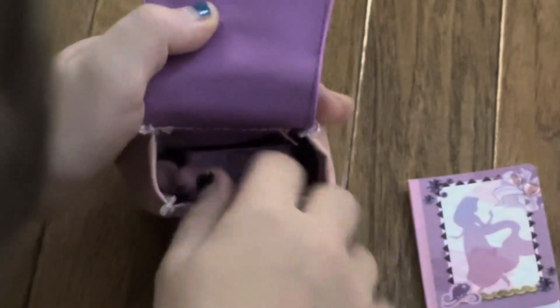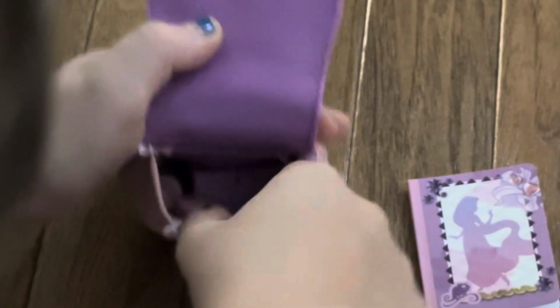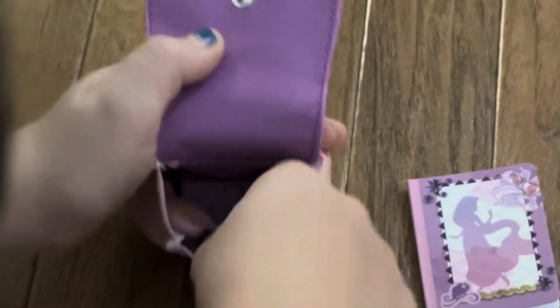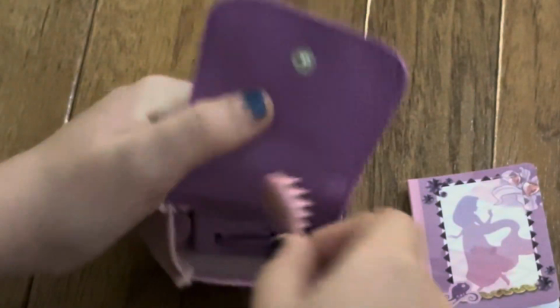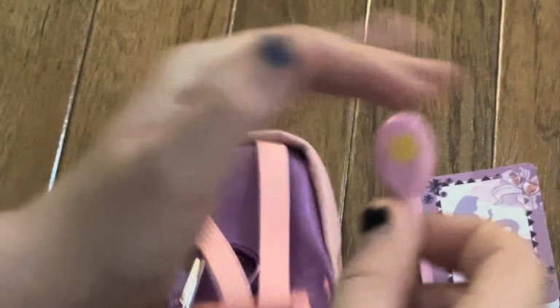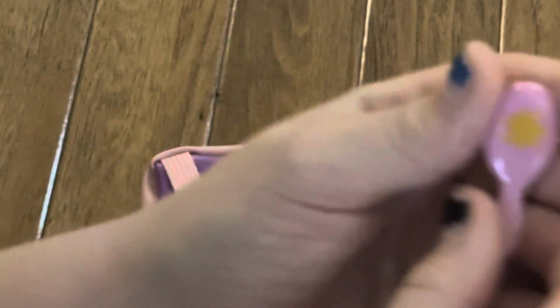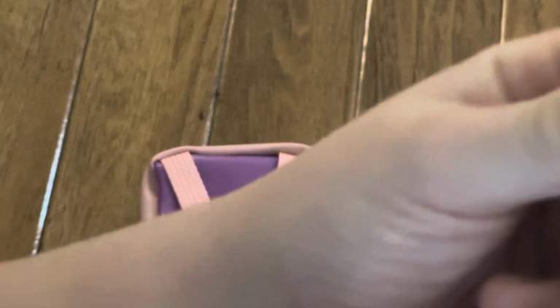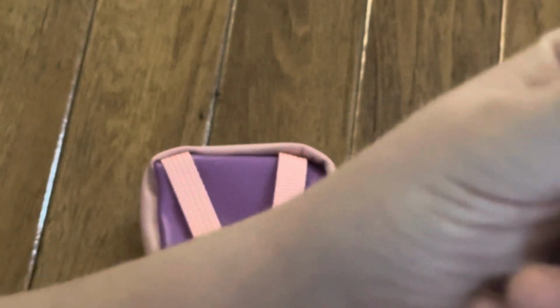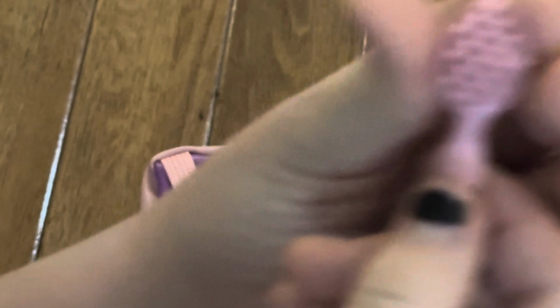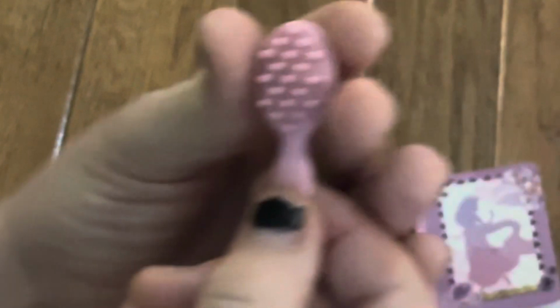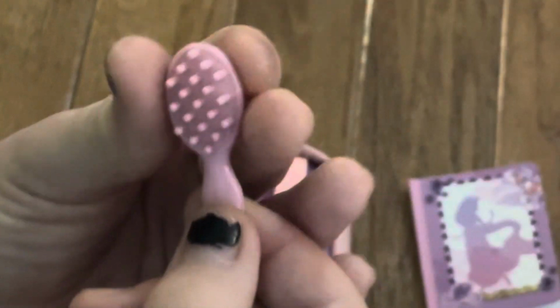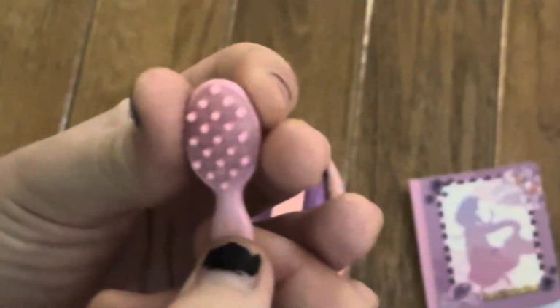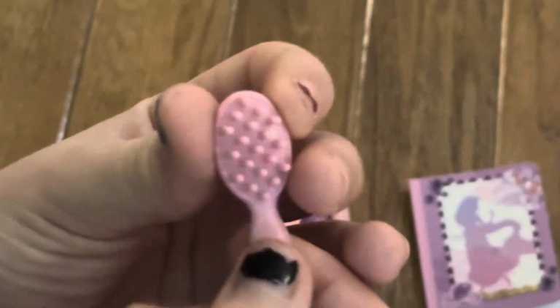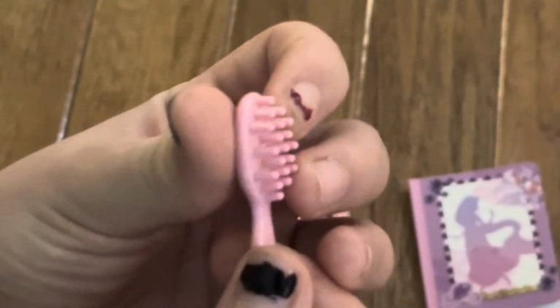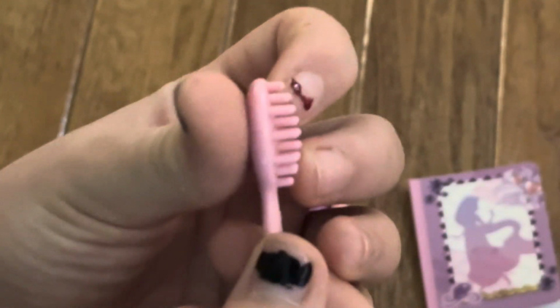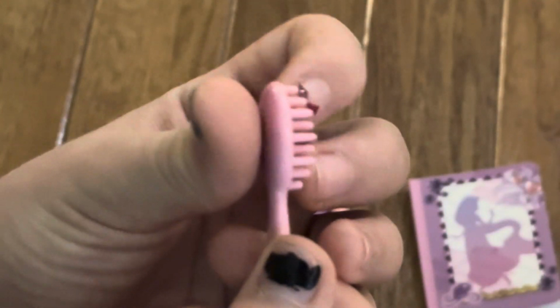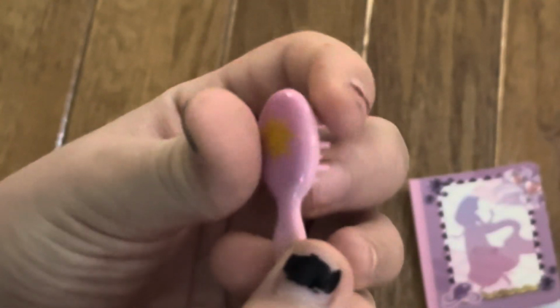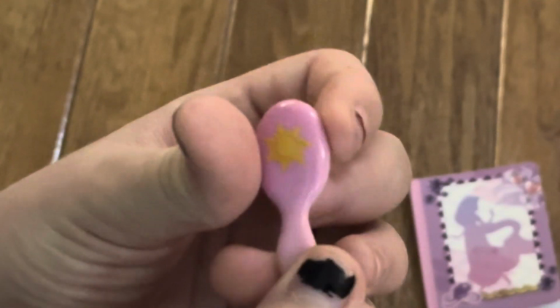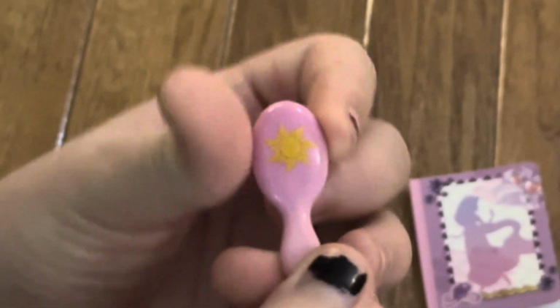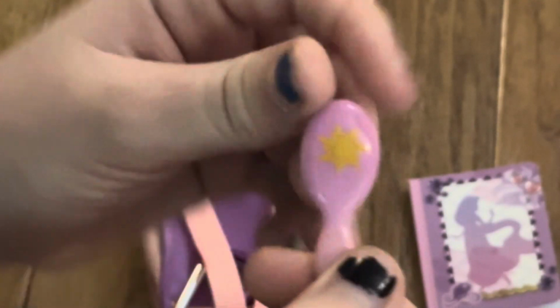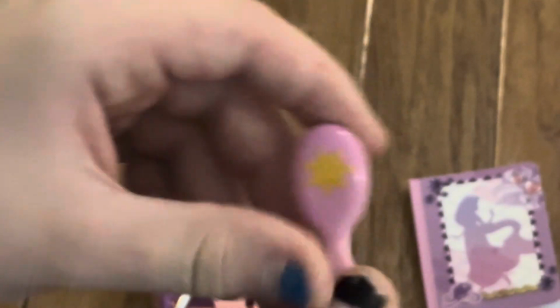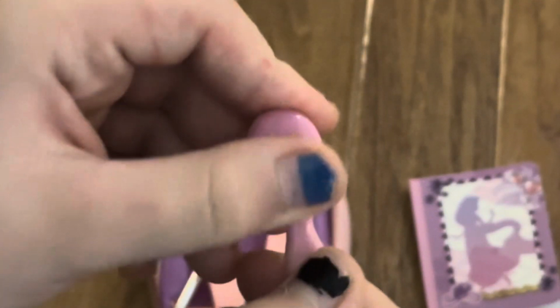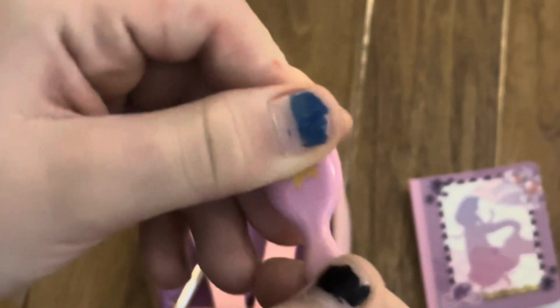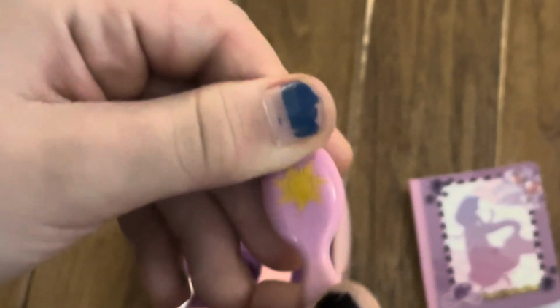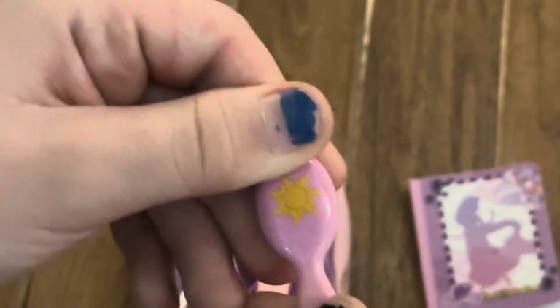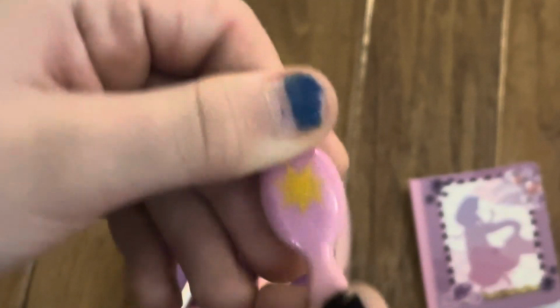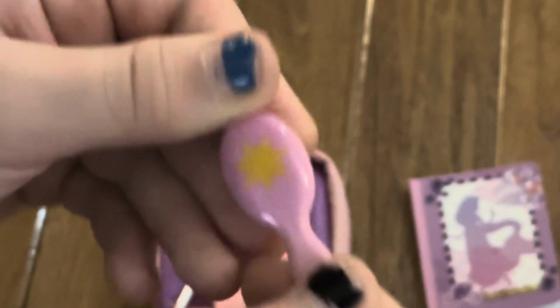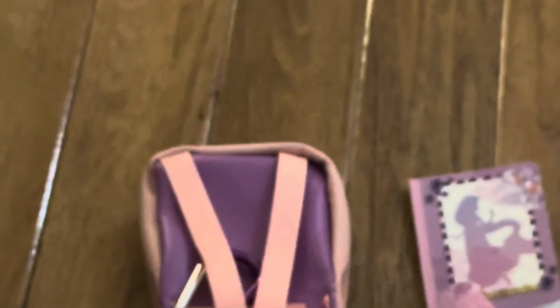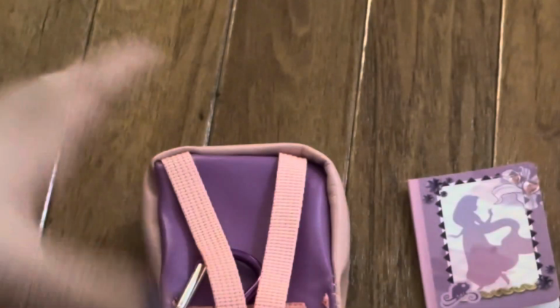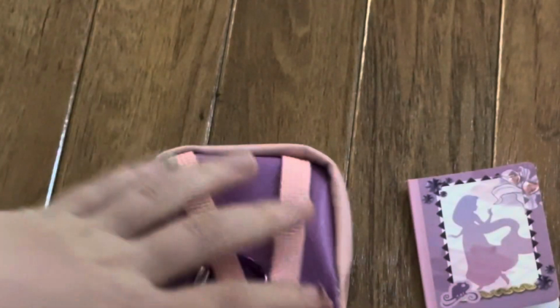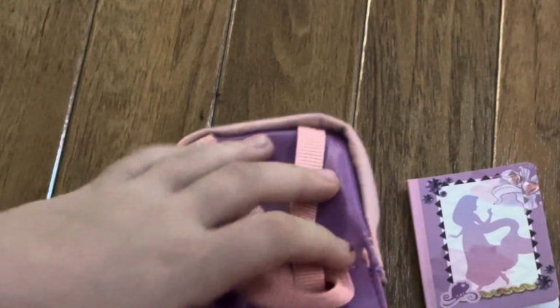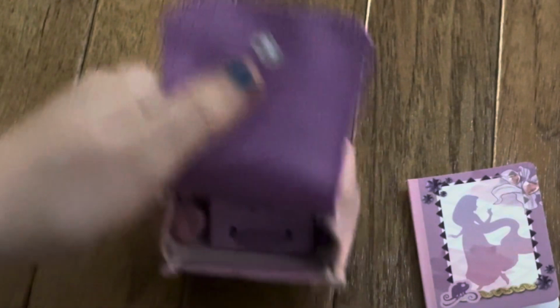And then we have a little hairbrush here, and it has the little sun on the back.